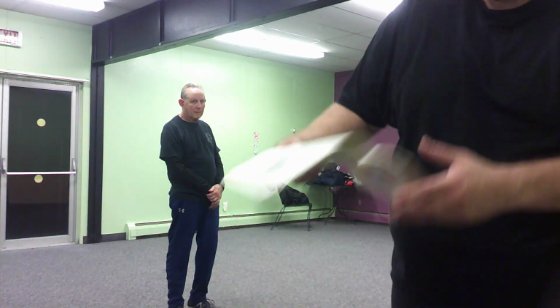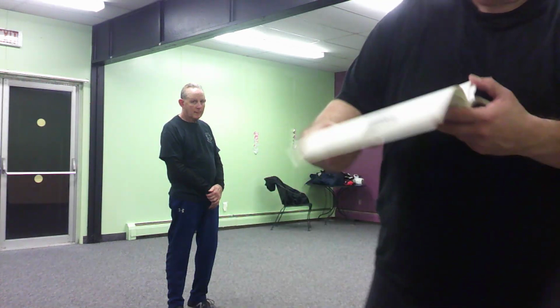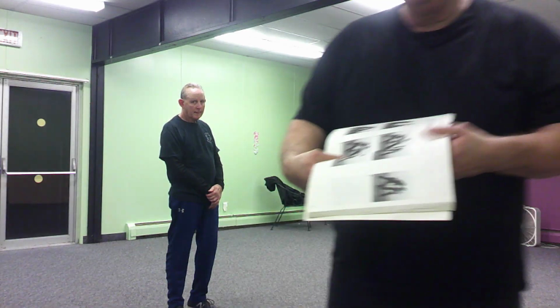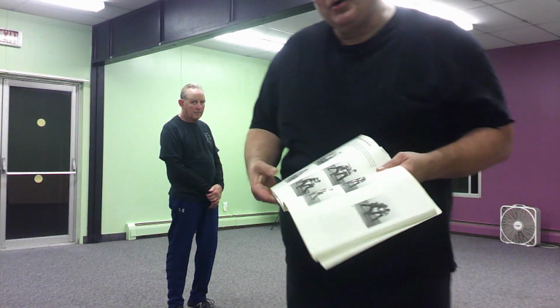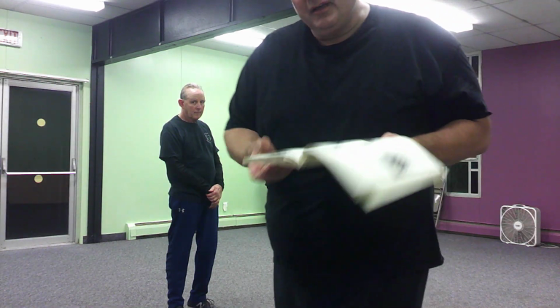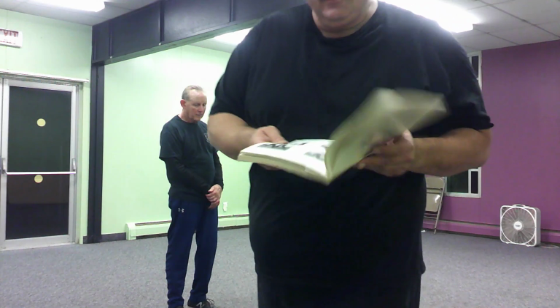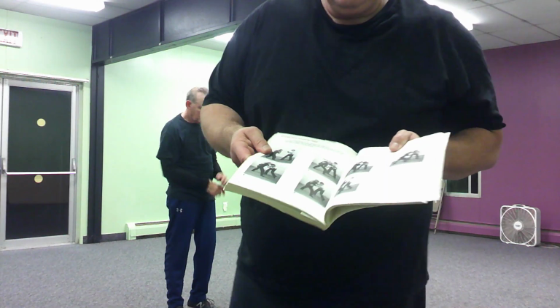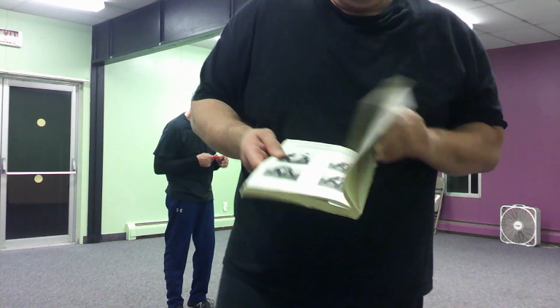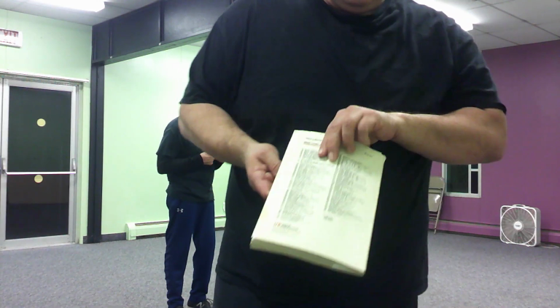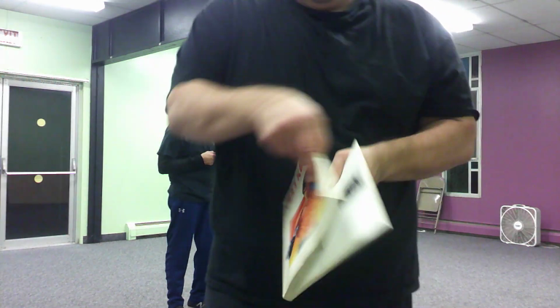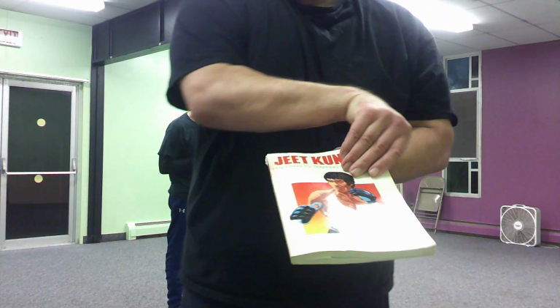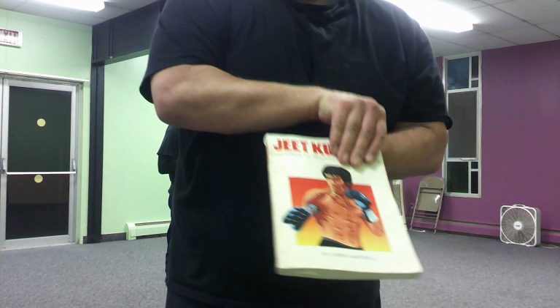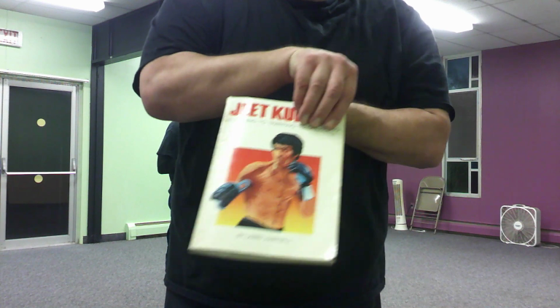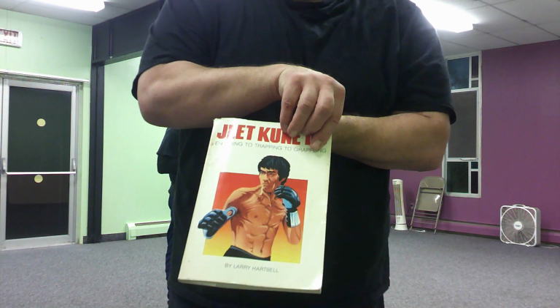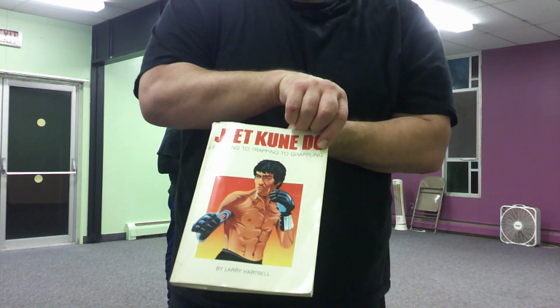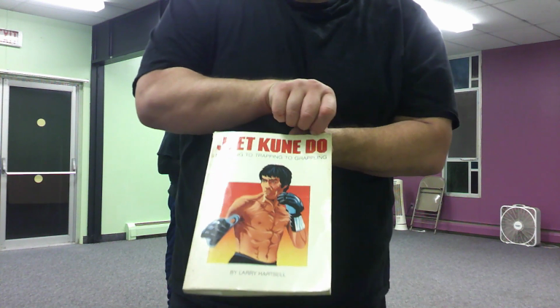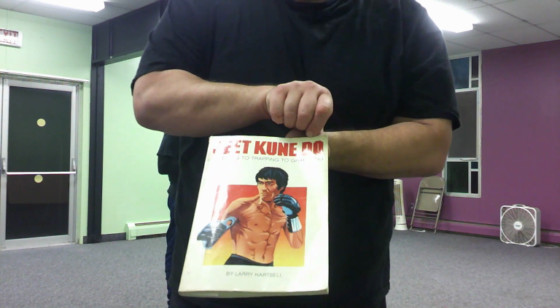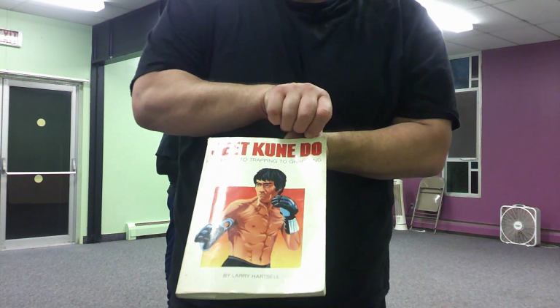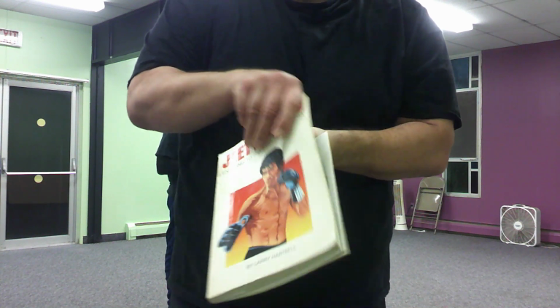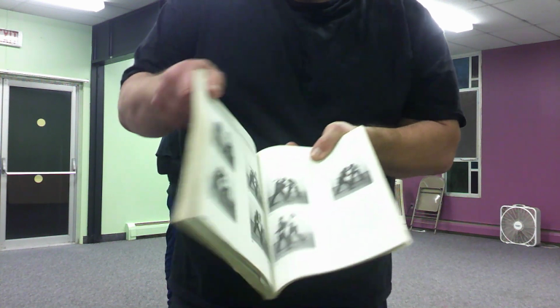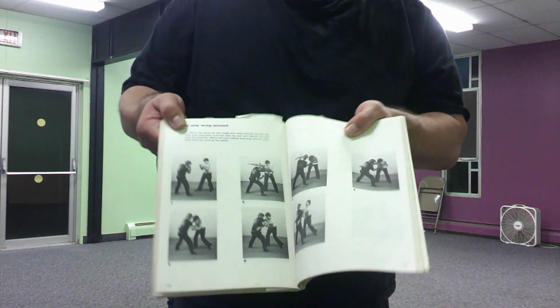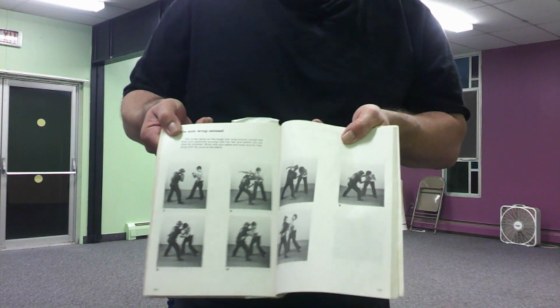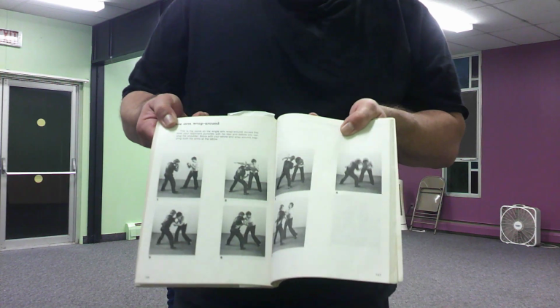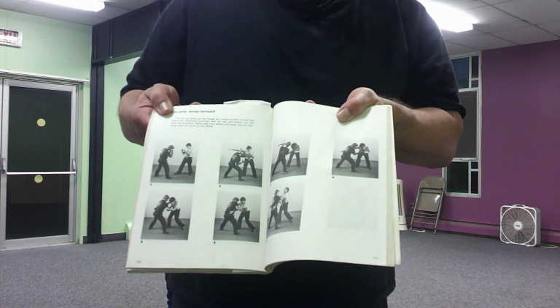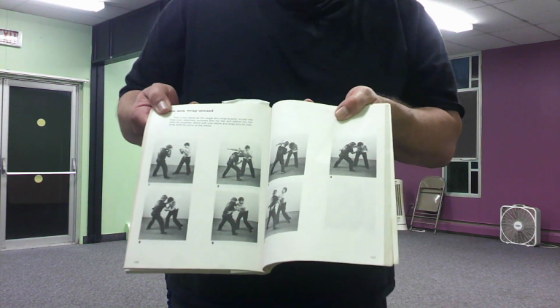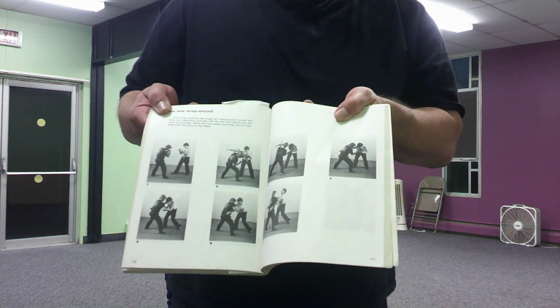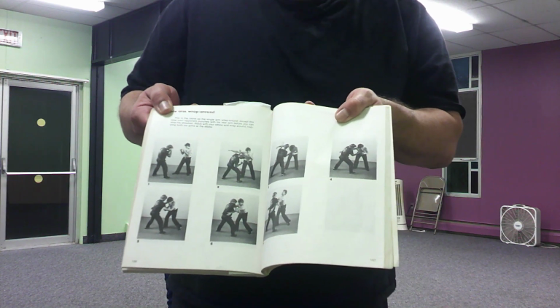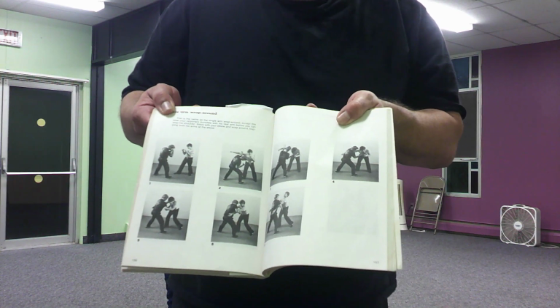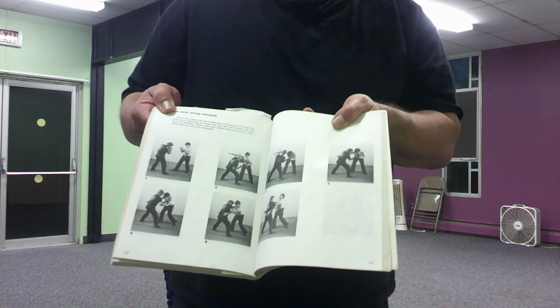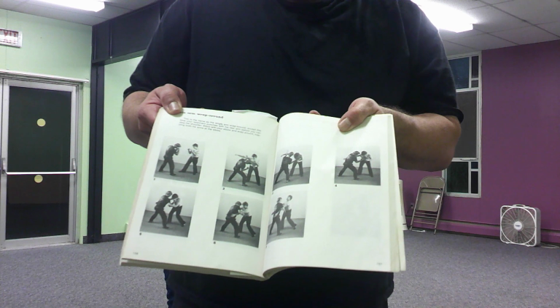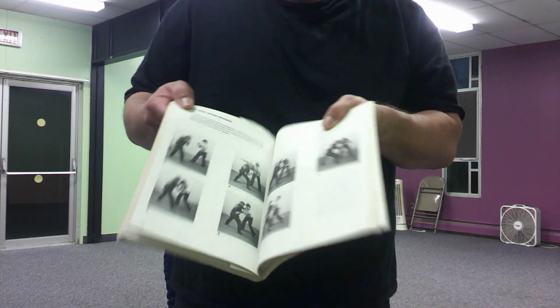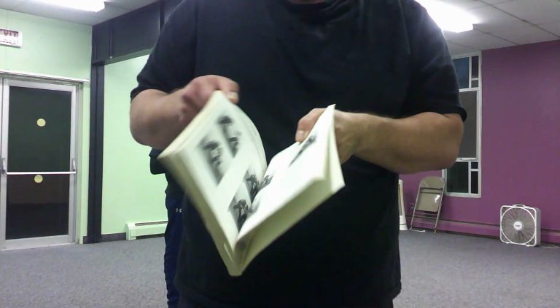We're going to work again from Sifu Larry Hartzell's book, Entering to Trapping to Grappling. We're going to work double arm wraparound, and then I'm going to just do a variation.